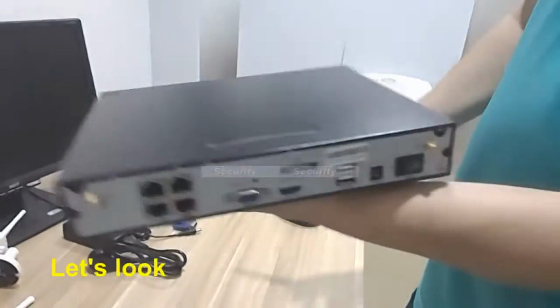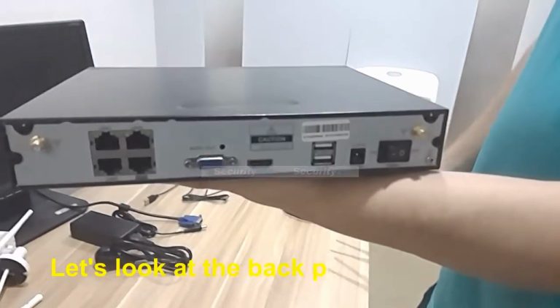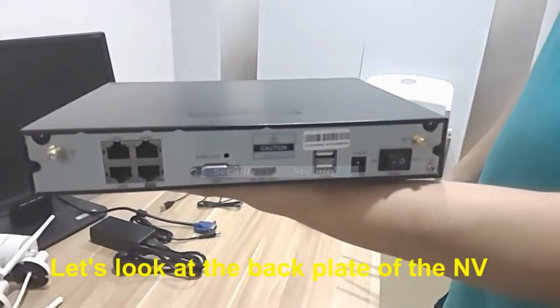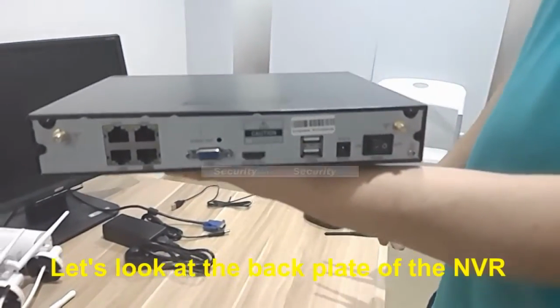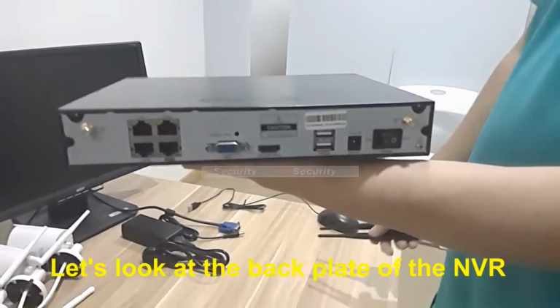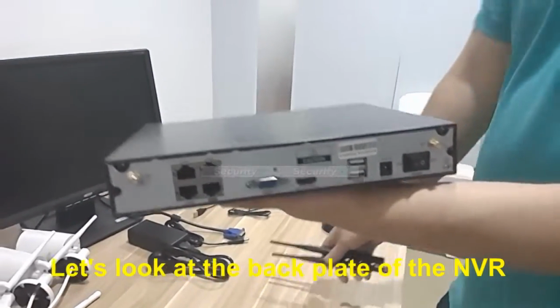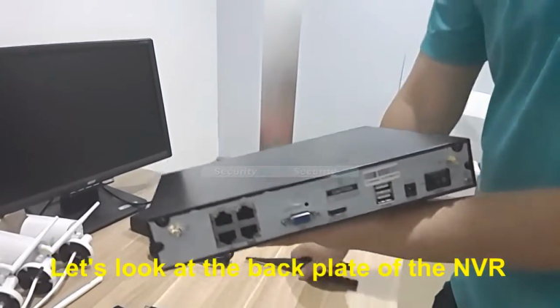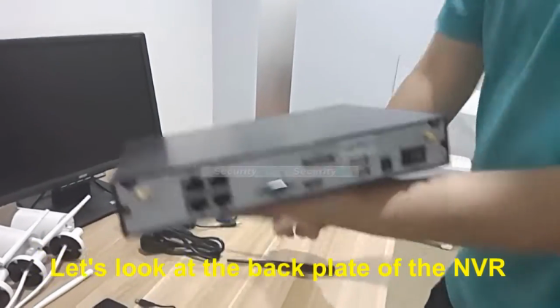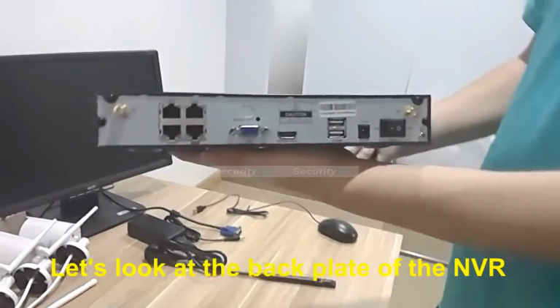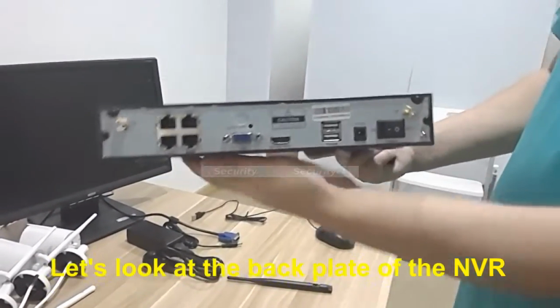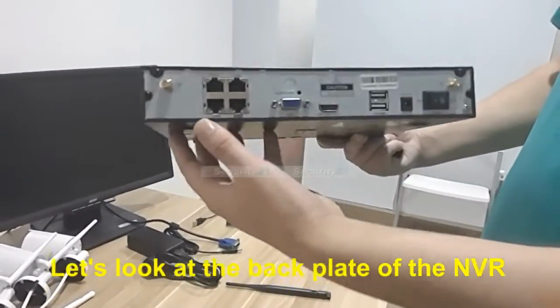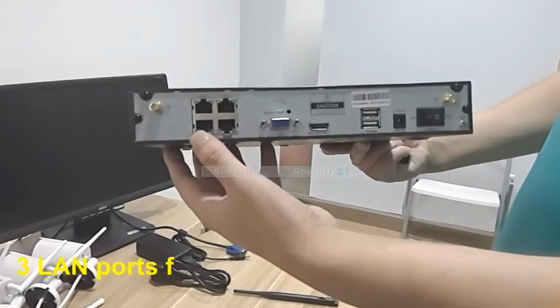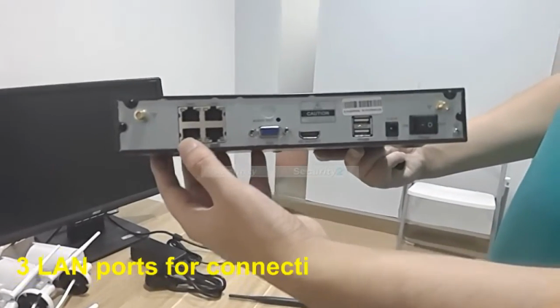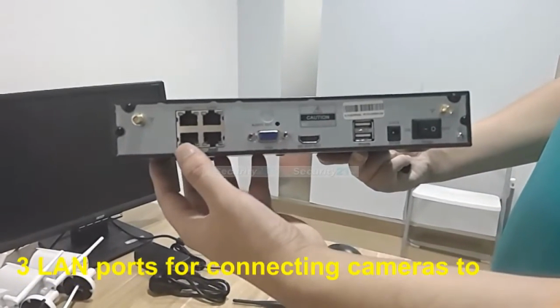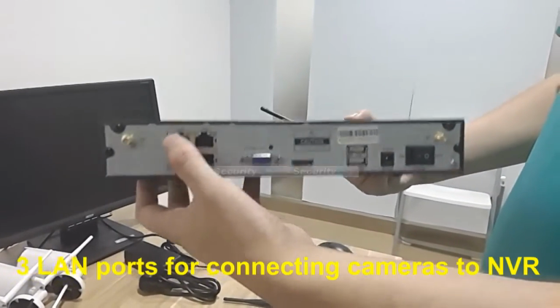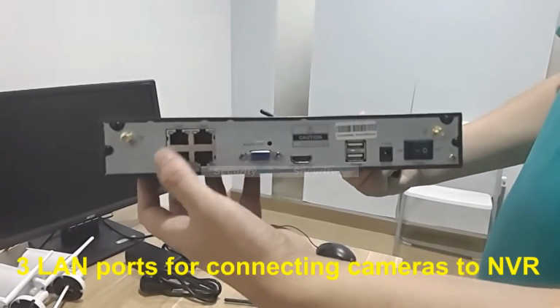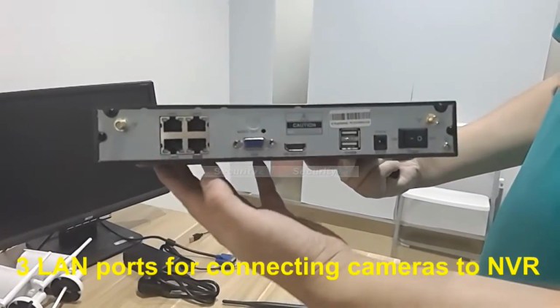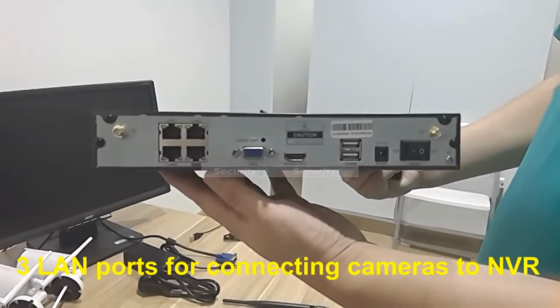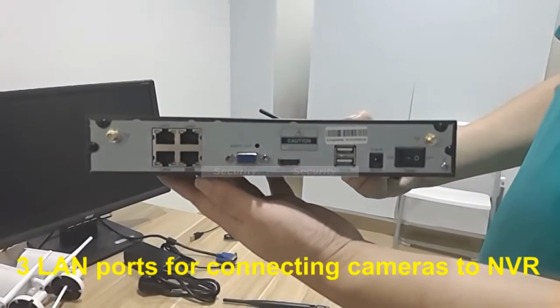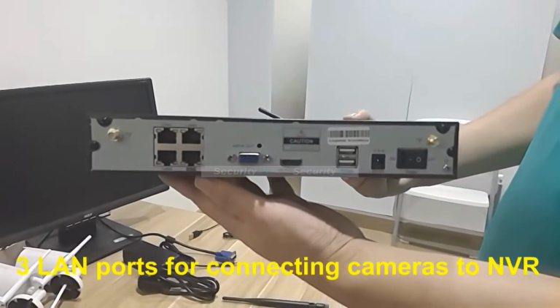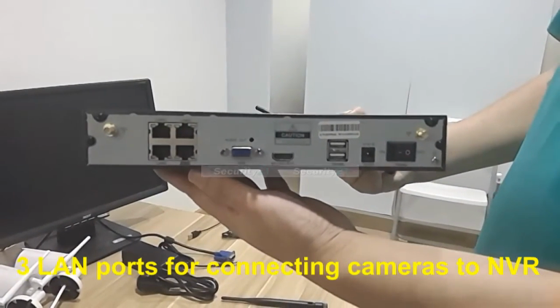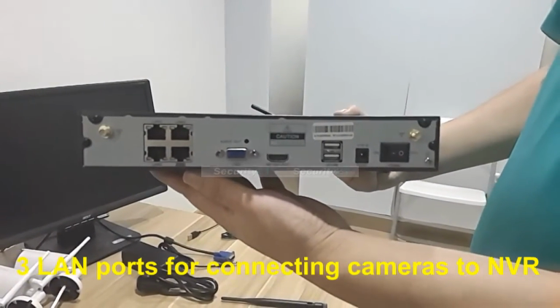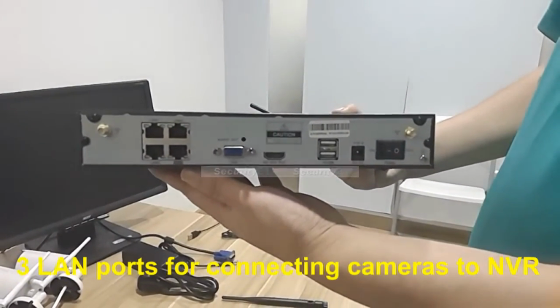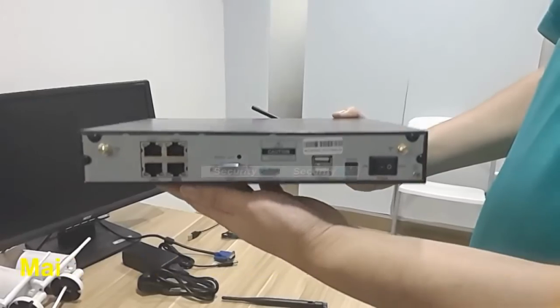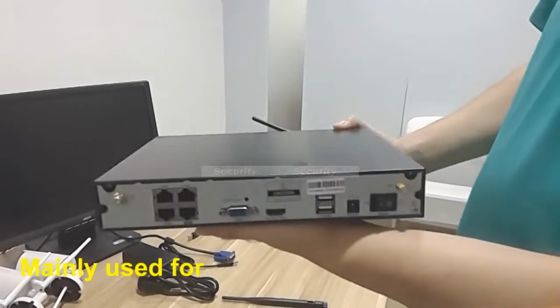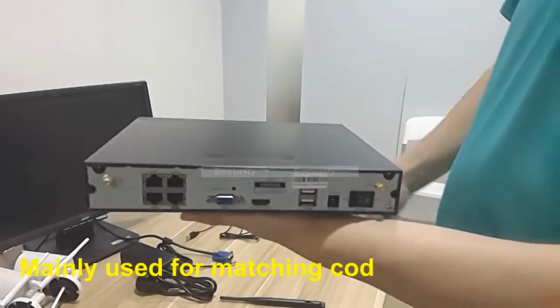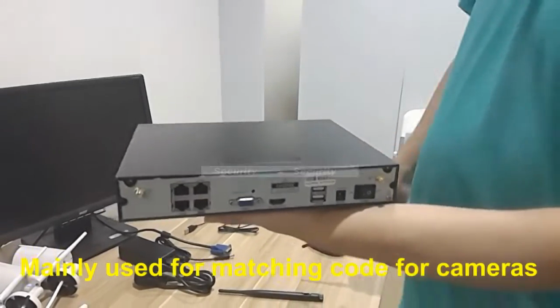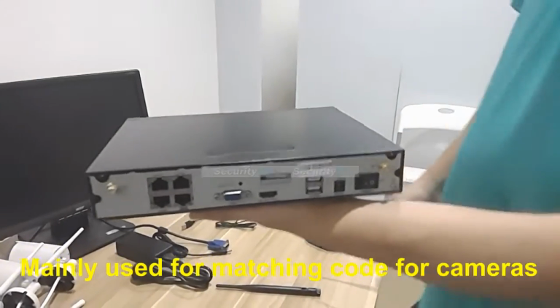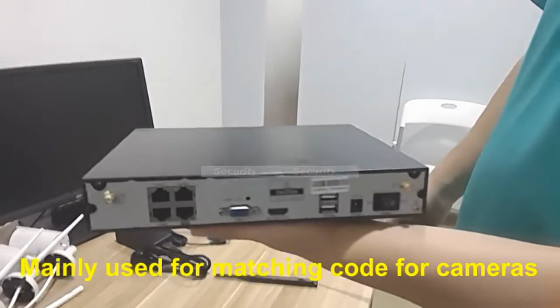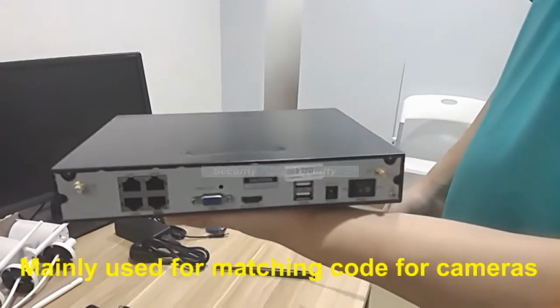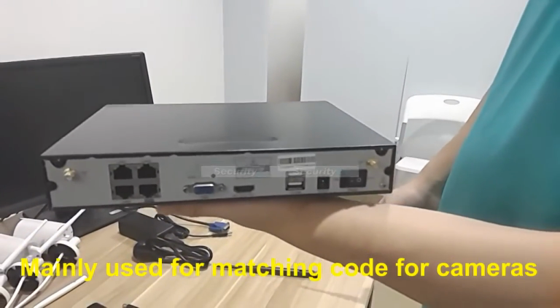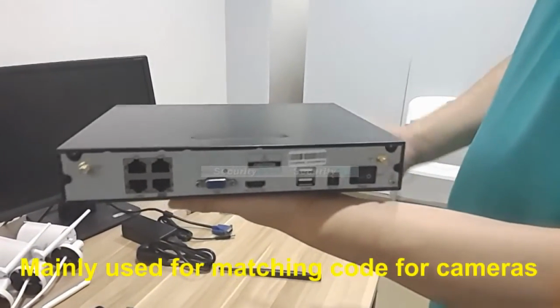Now let's look at the back plate of the NVR. As you can see, there are three LAN ports for connecting the camera to the NVR. You will mainly use them for the matching codes for the cameras the first time you use them.